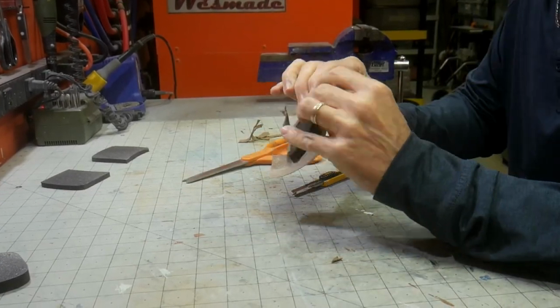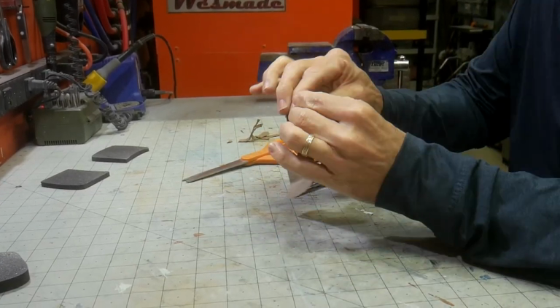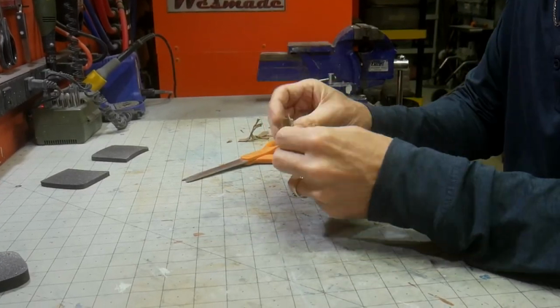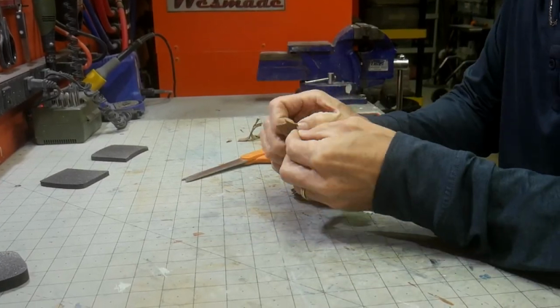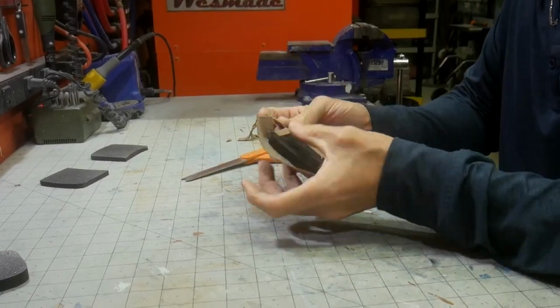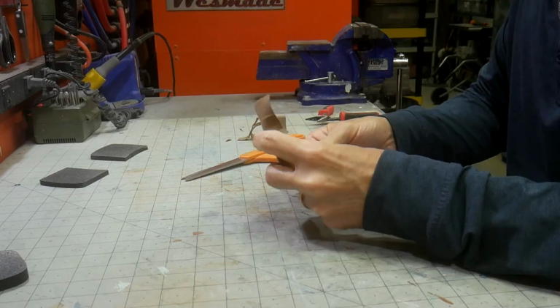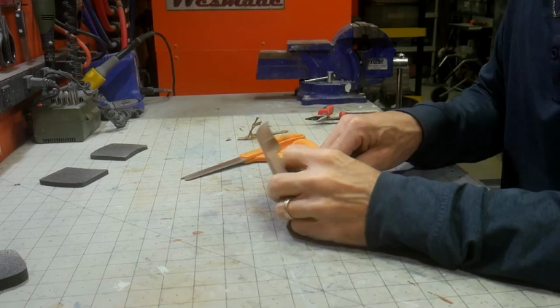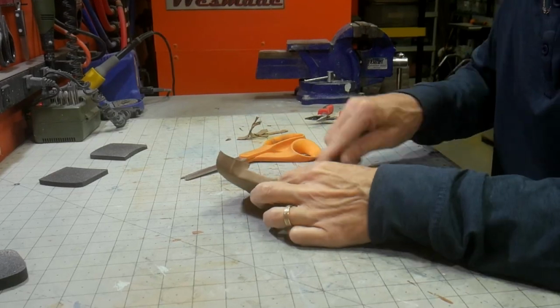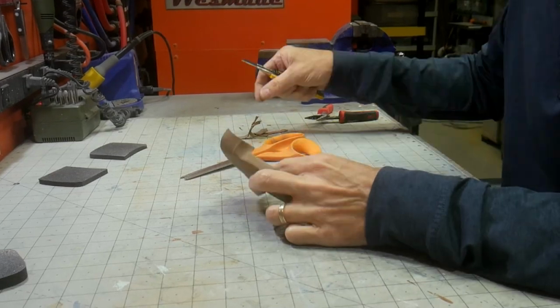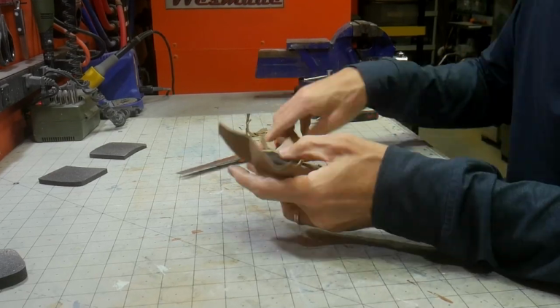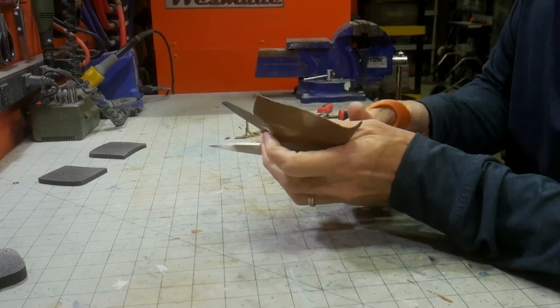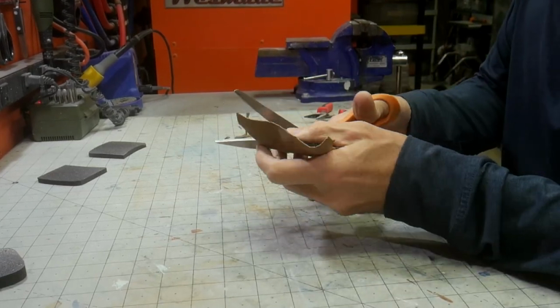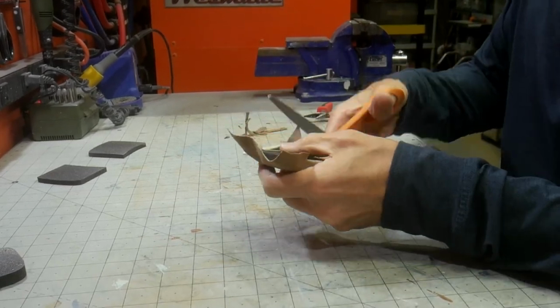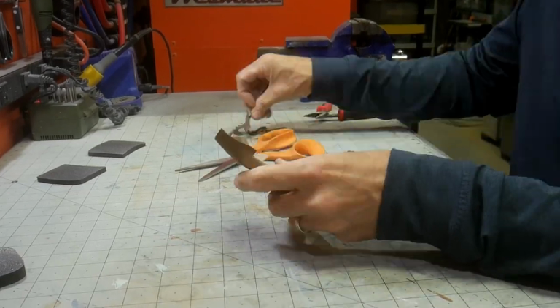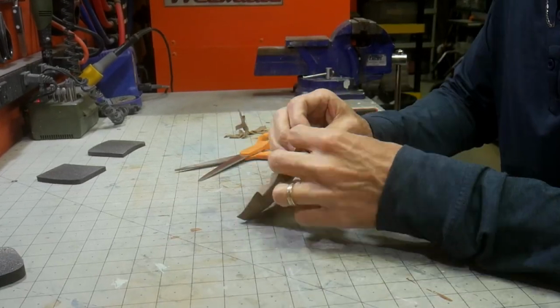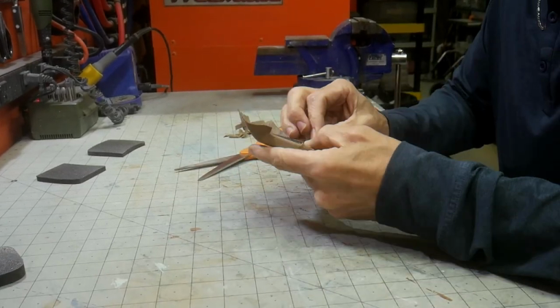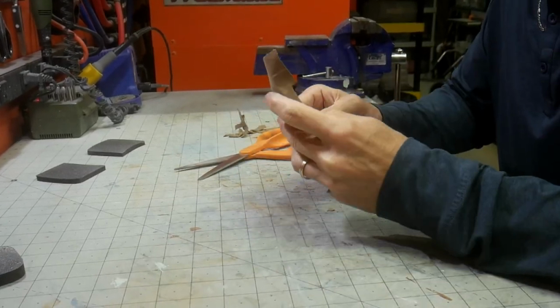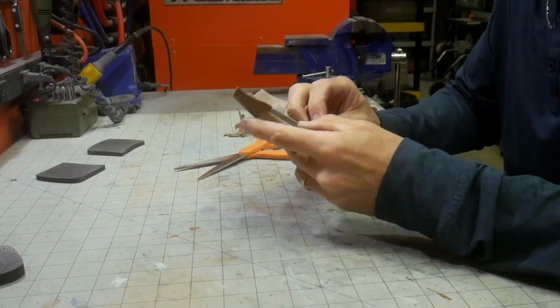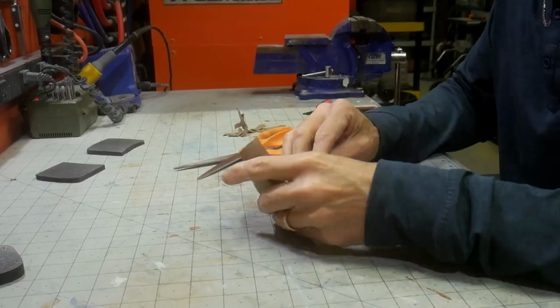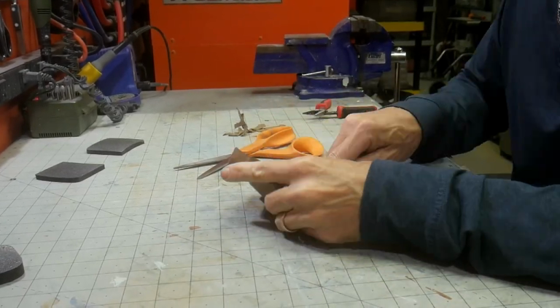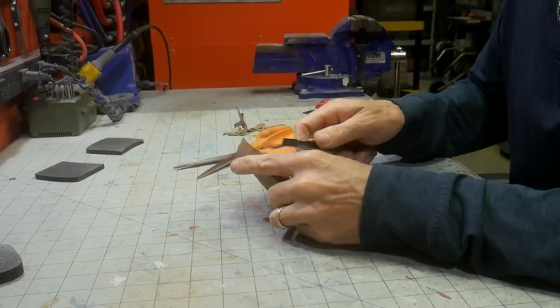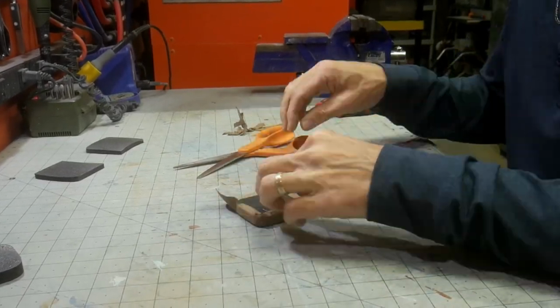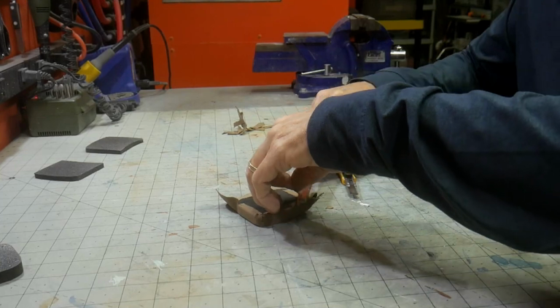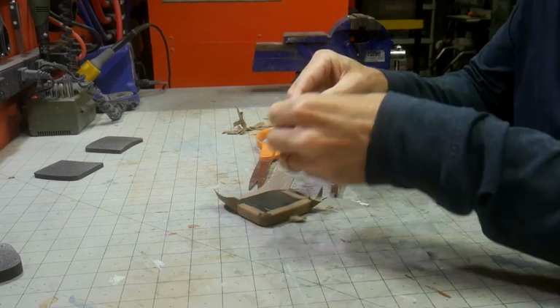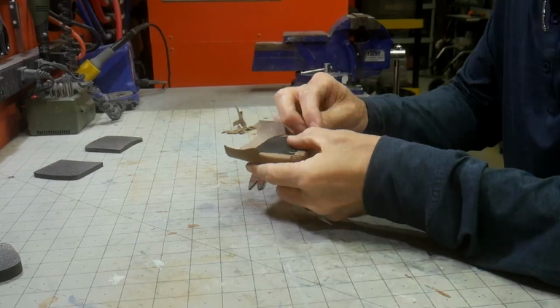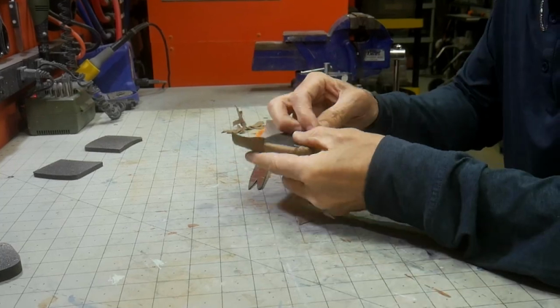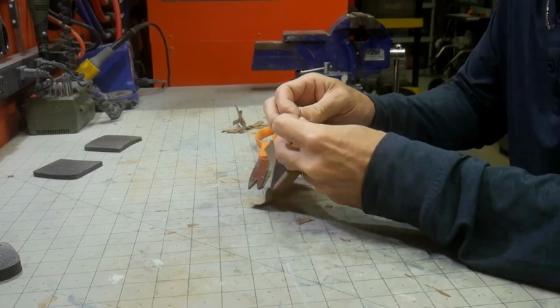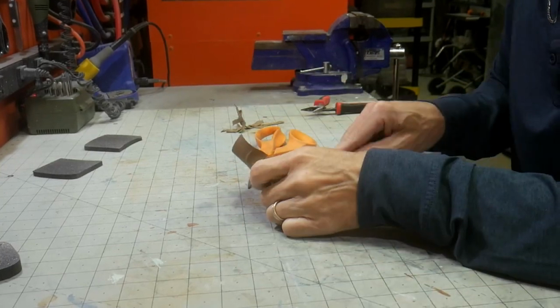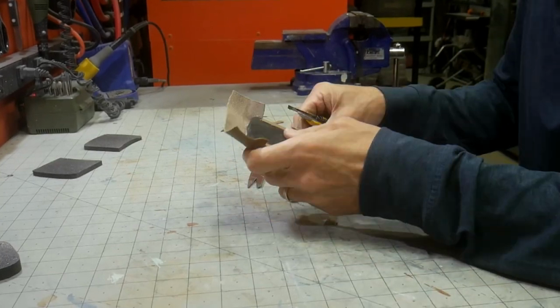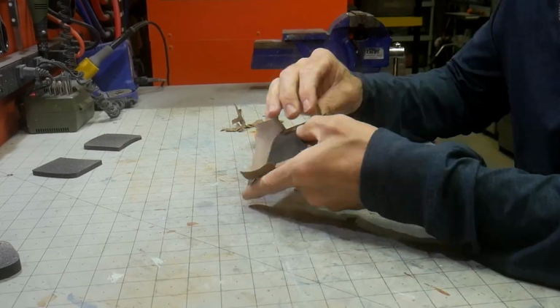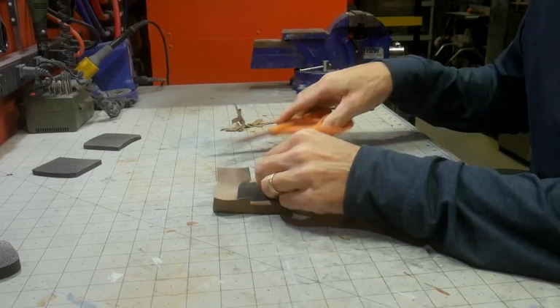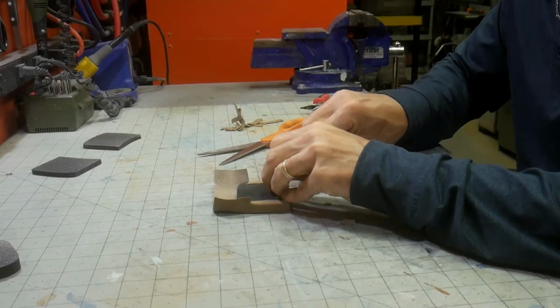I went with a simple wrap to get the material around the edge. Just make small cuts where the material makes a turn. If you pull it hard enough, it will move into place.